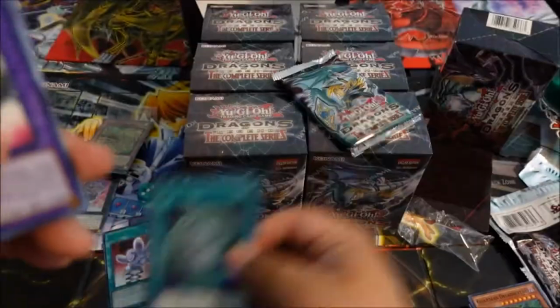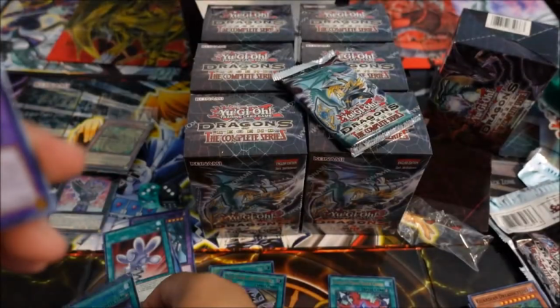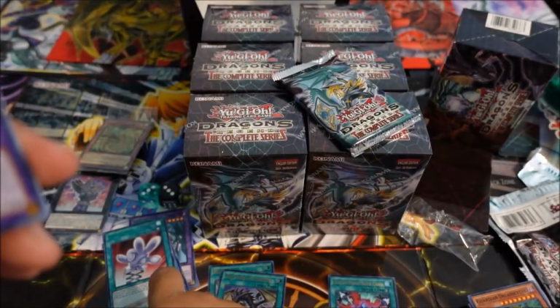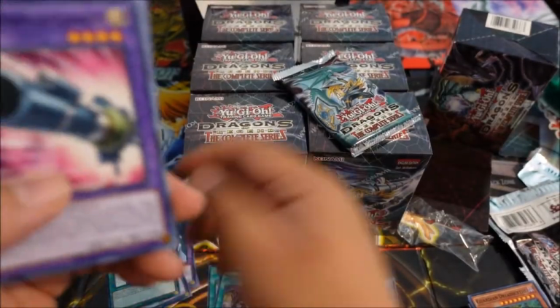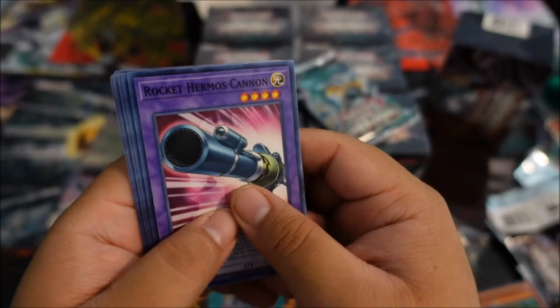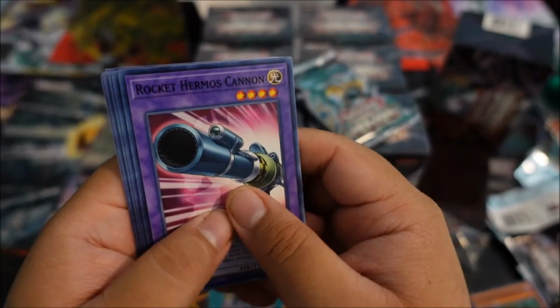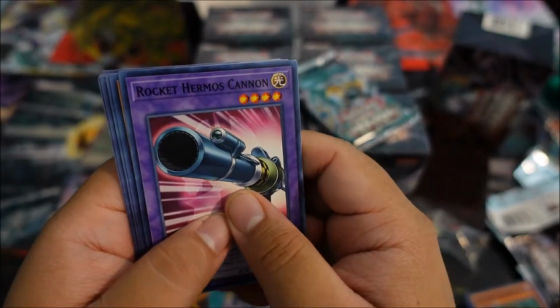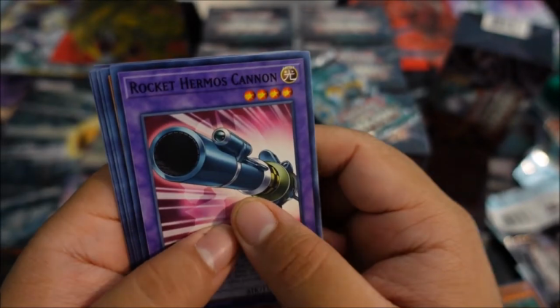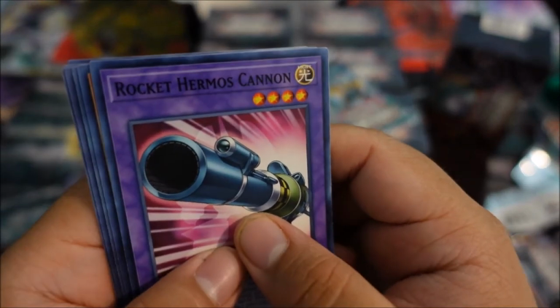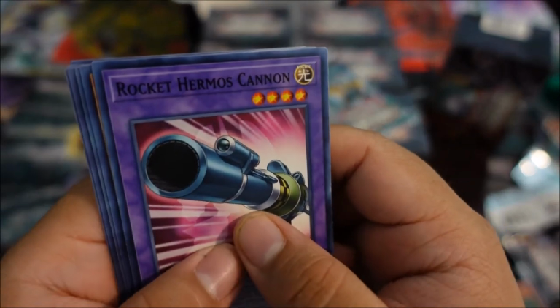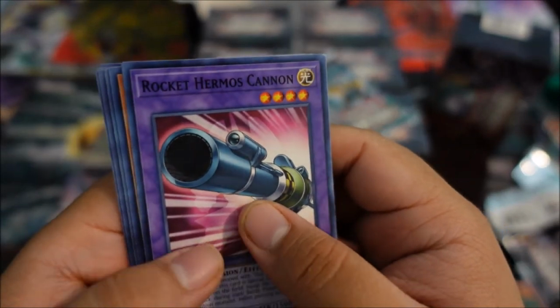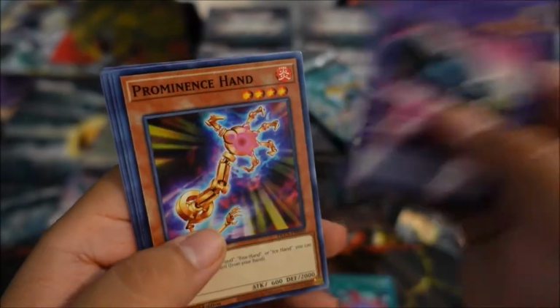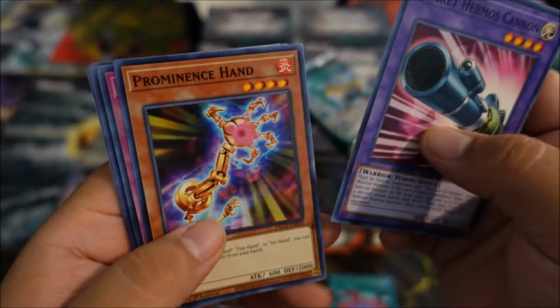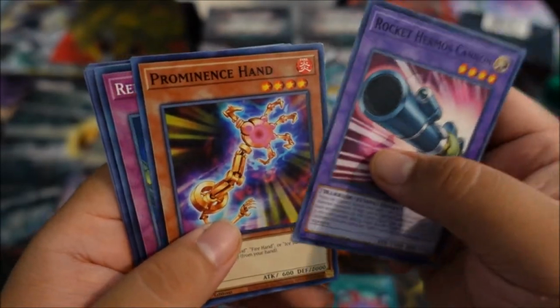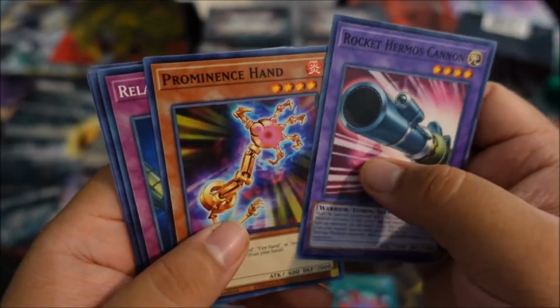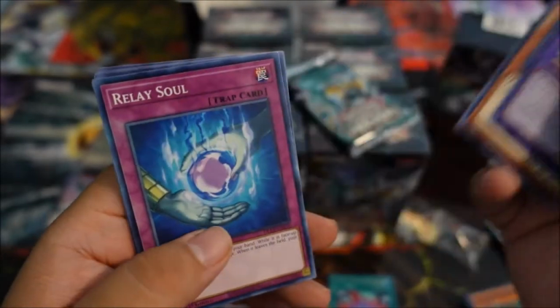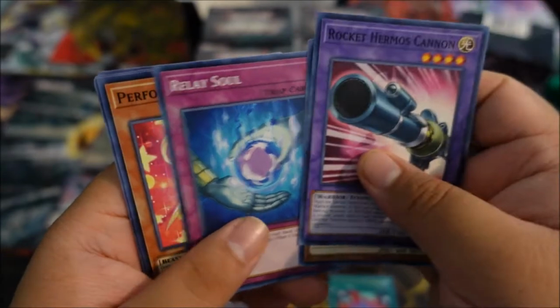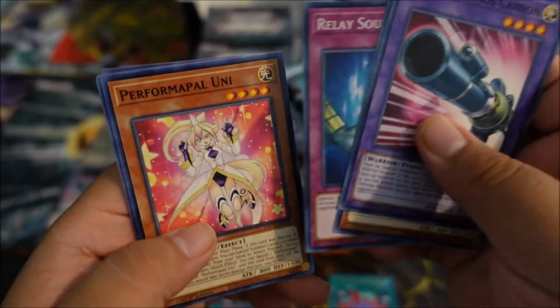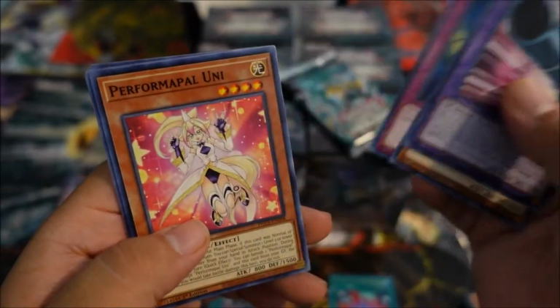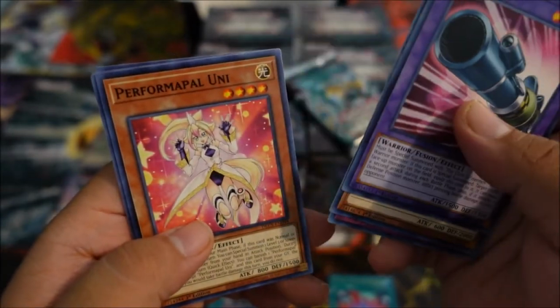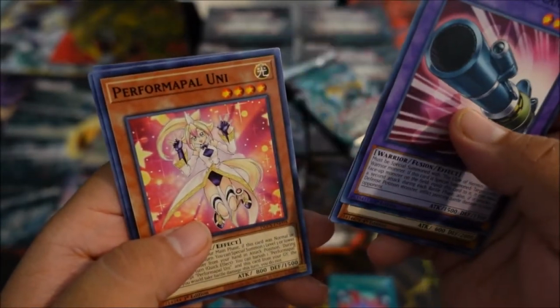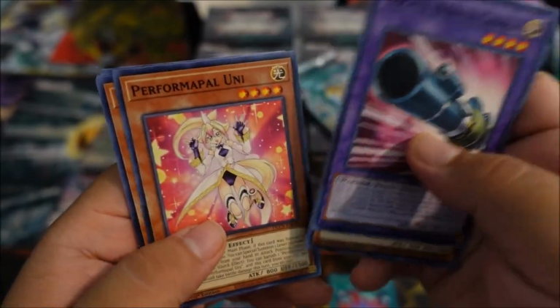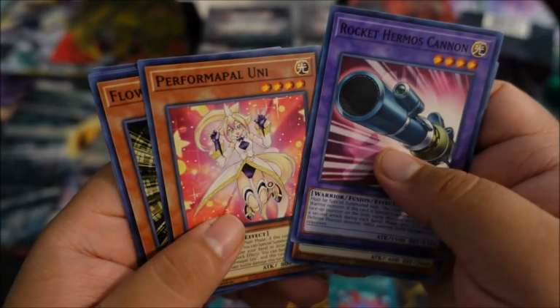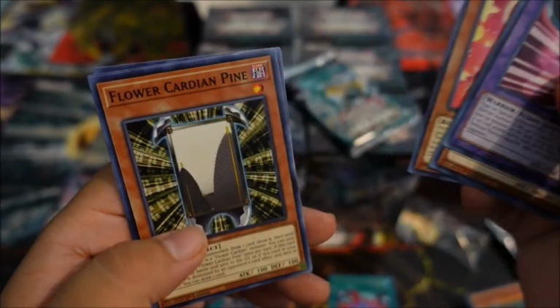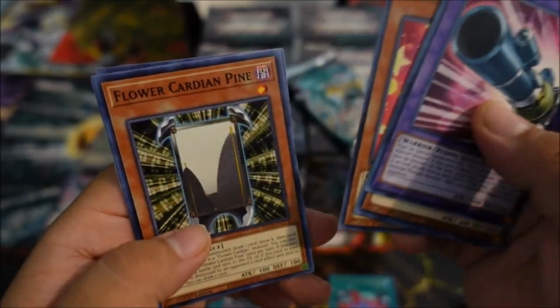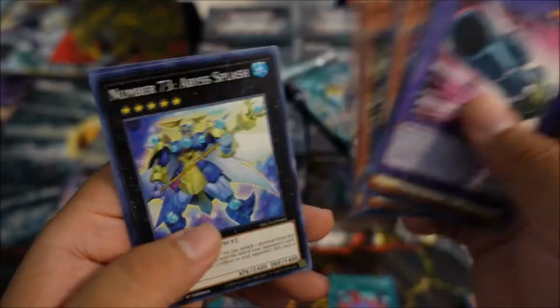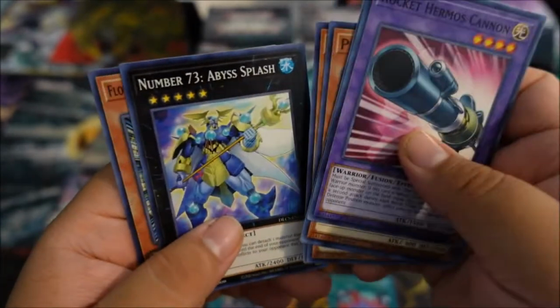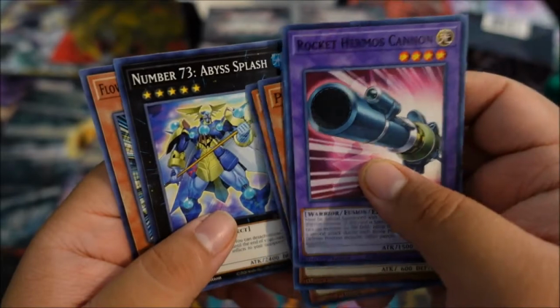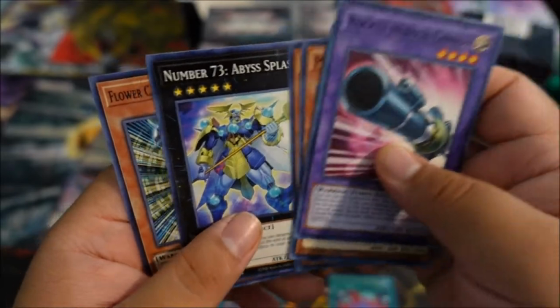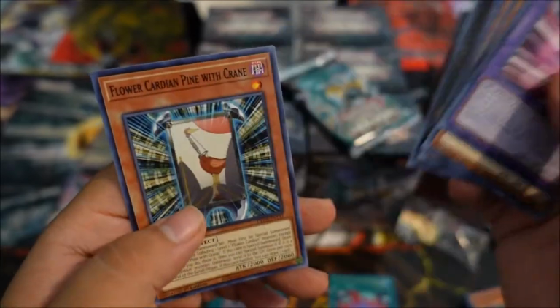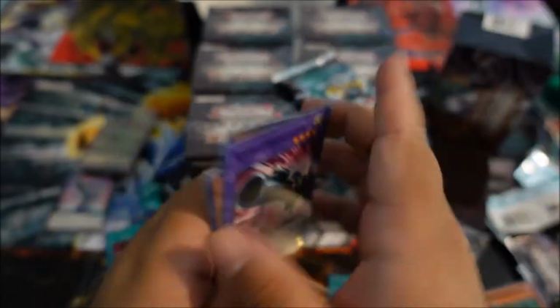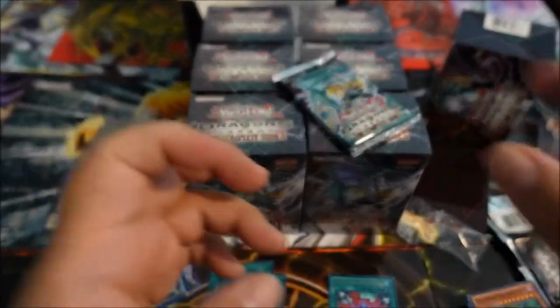These are cool. Rocket Harrowmouse Cannon — that looks cool. The Hand Cards, Royal Relay Soul, Performa Pal Uni, Flower Cardian, Number 73 Abyss Splash — very nice. And then our last pack for this box. Red-Eyes Black Dragon Sword — that's a good card. Aquatris Guppy, Fire Hand, Machine Angel Ritual, Aqua Story Yurashima, Net Express Knight, Construction Train Signal Red, Dune Kingdom — very nice. That thing looks pretty.